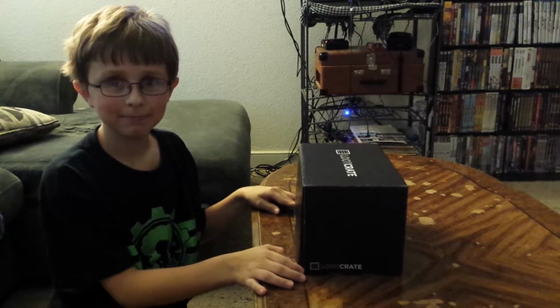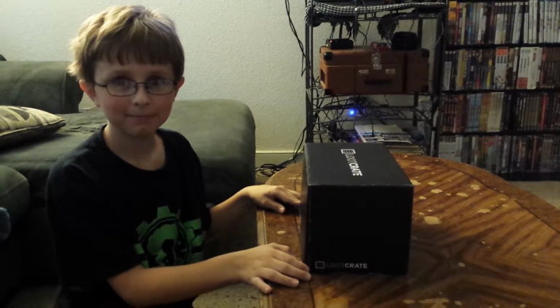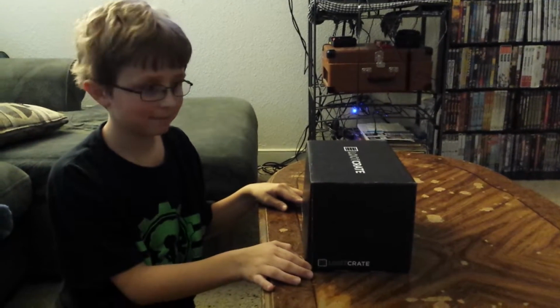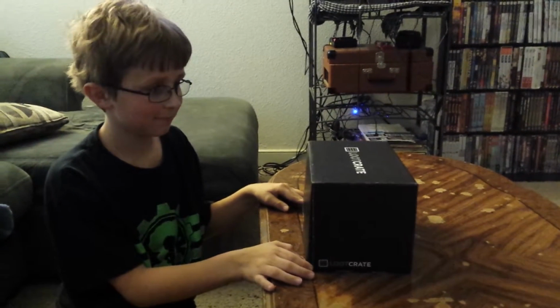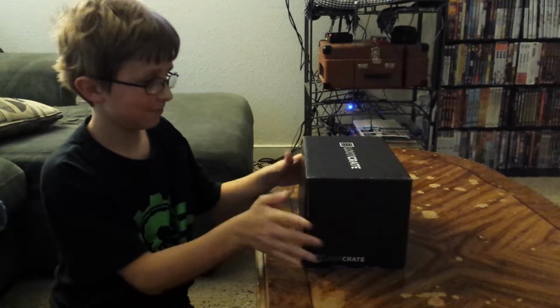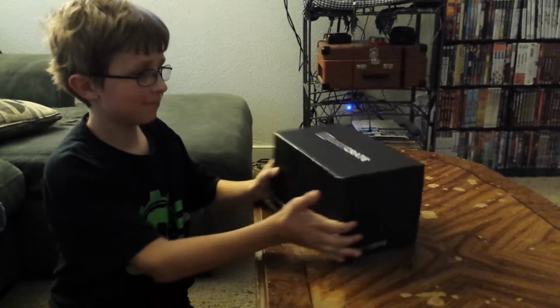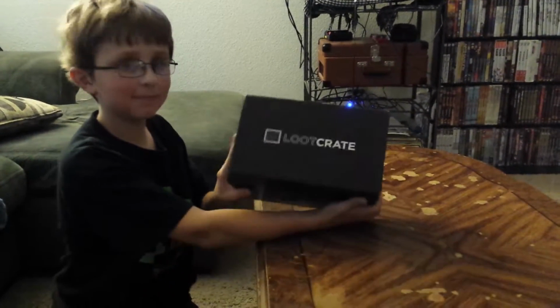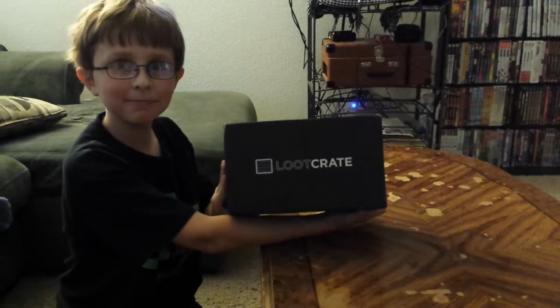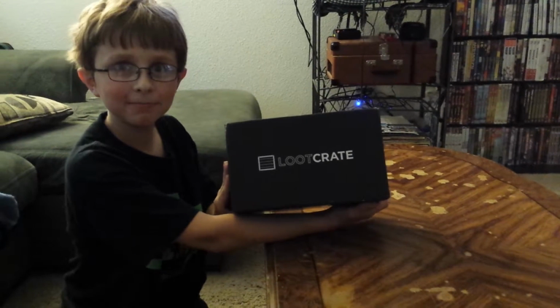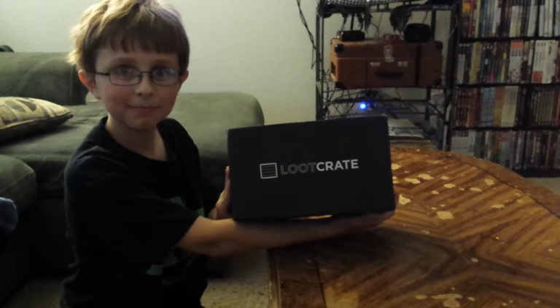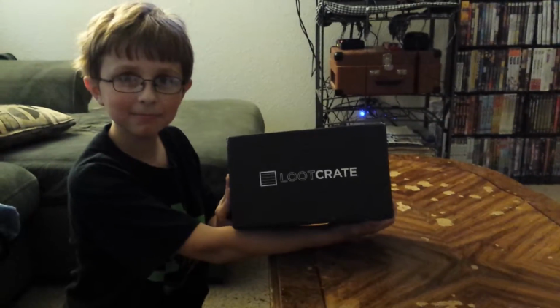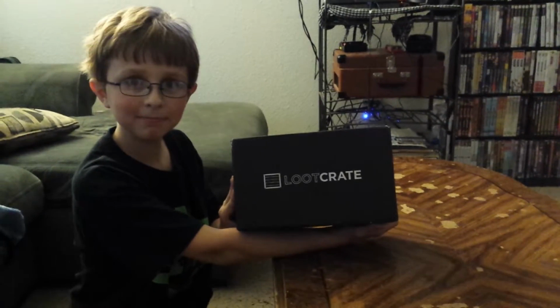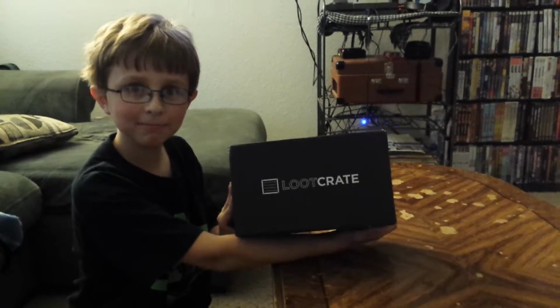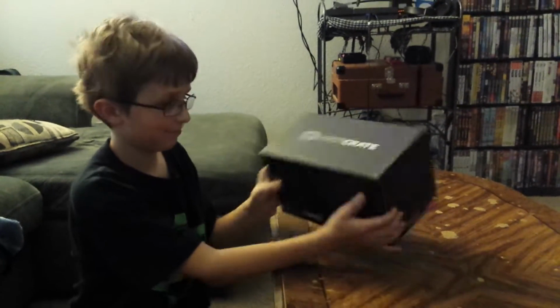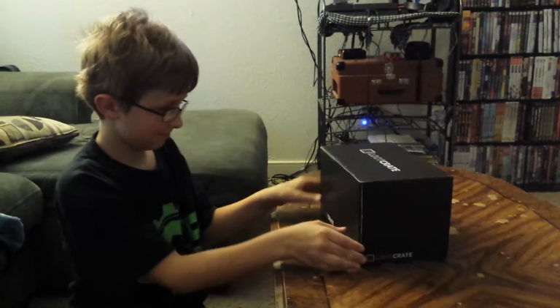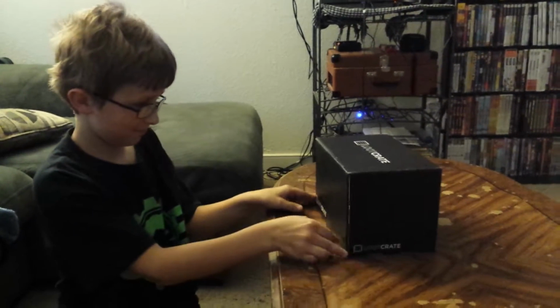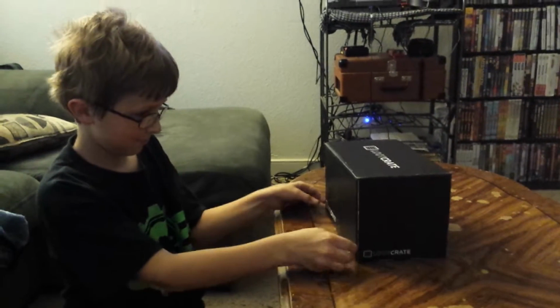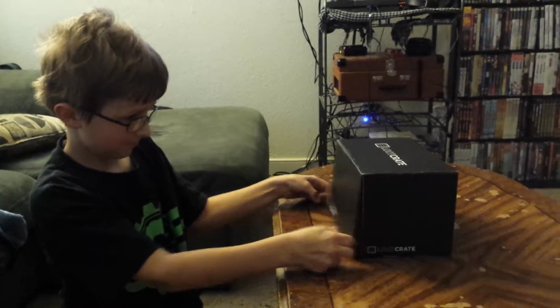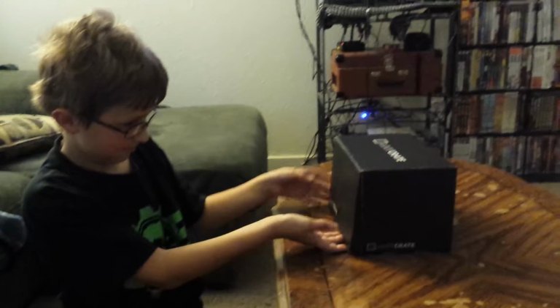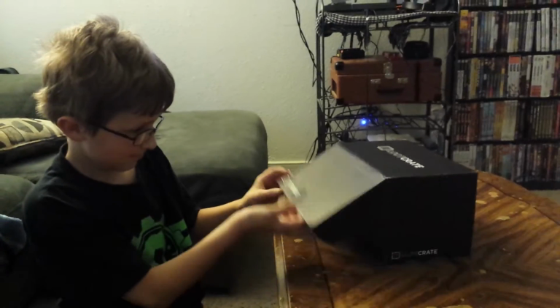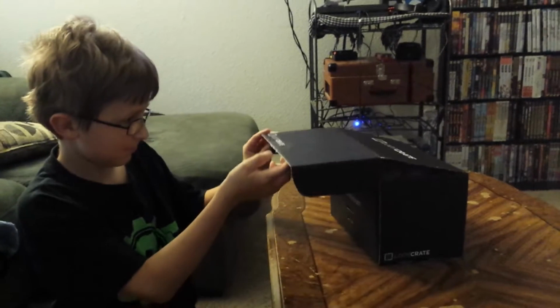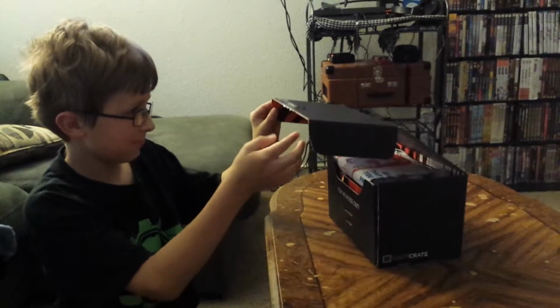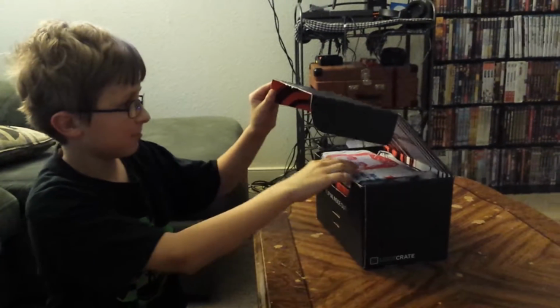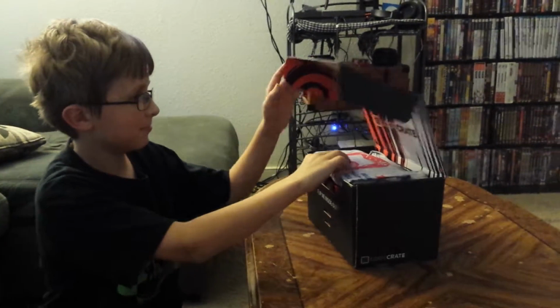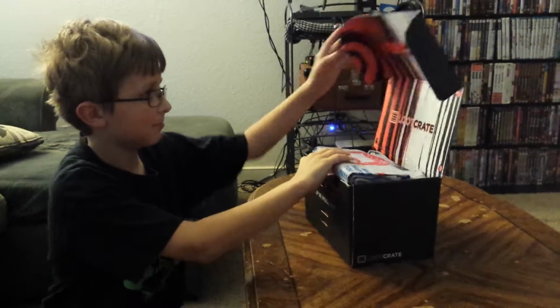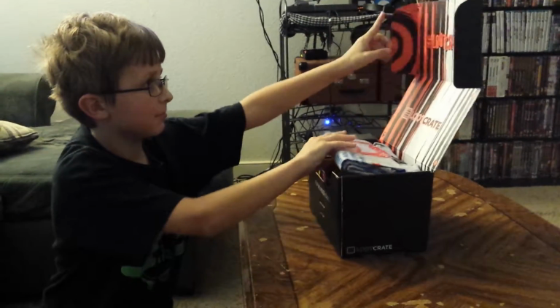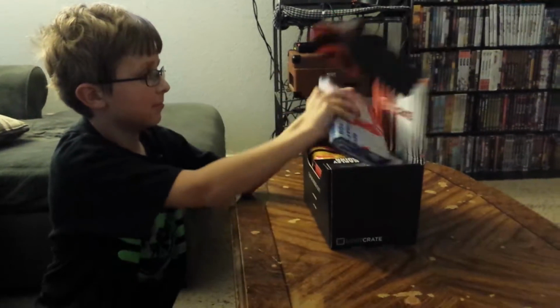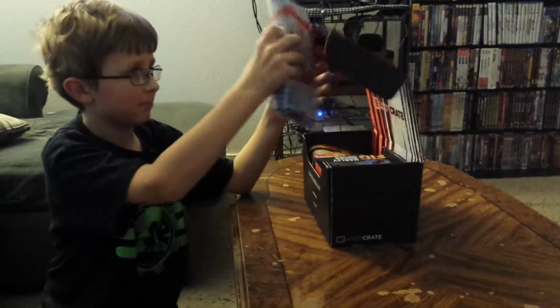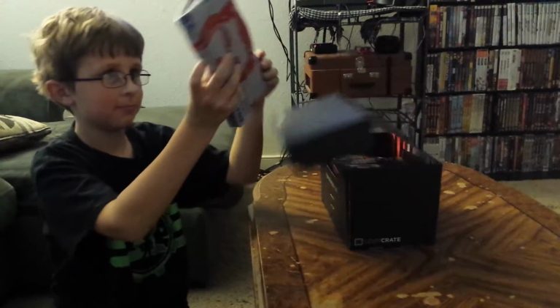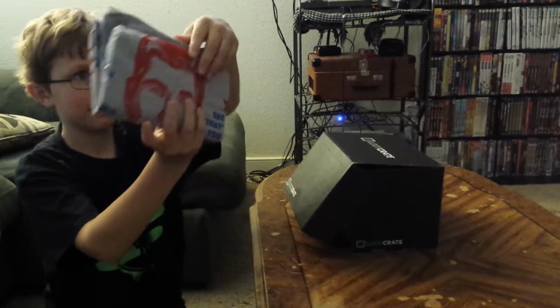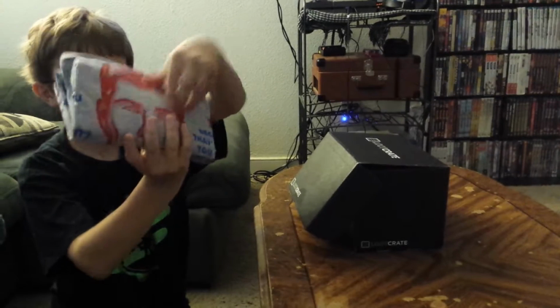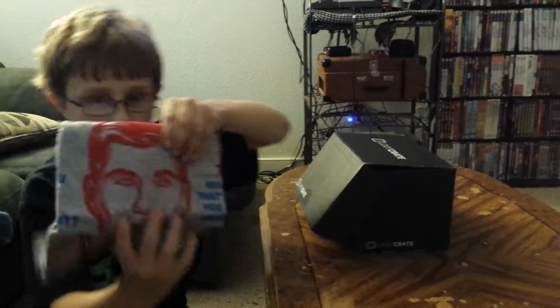All right, so today we got daddy's Loot Crate and Nathaniel's gonna open it for daddy and we'll show daddy what he got. All right, first on the top is a t-shirt.